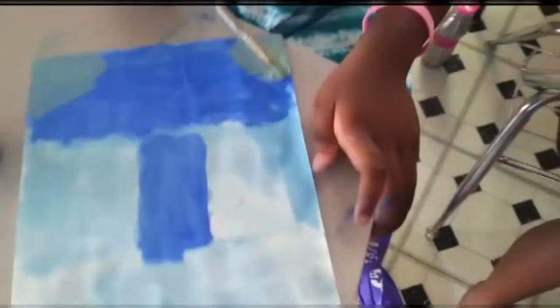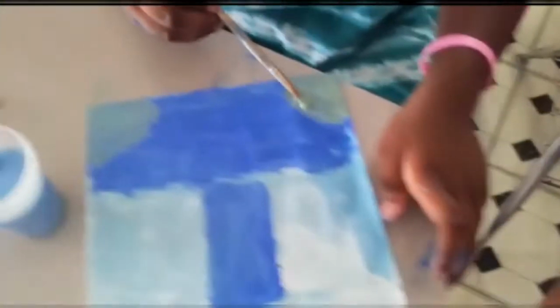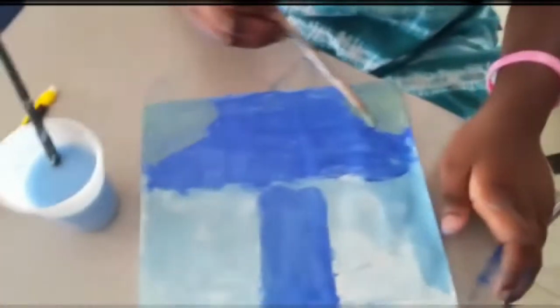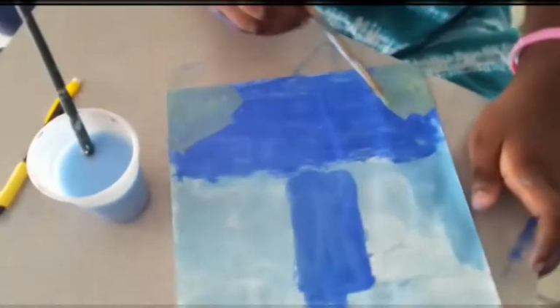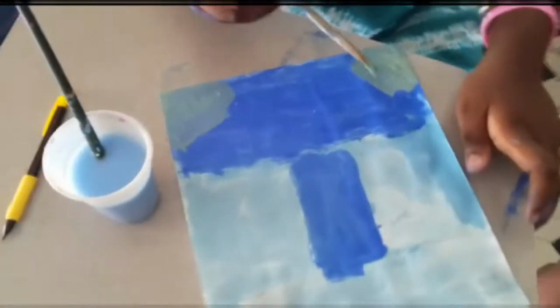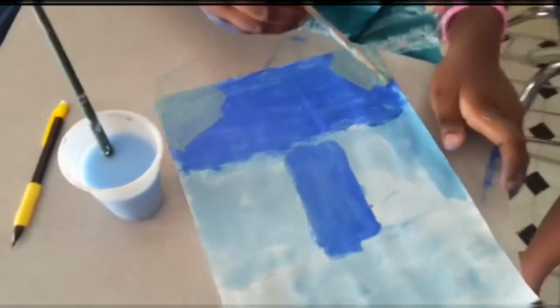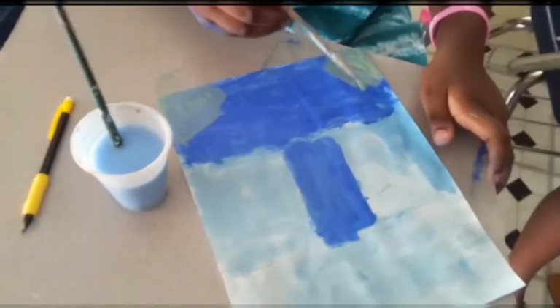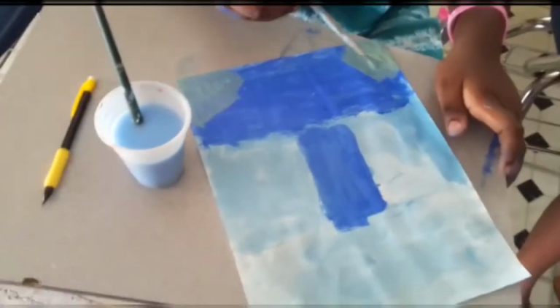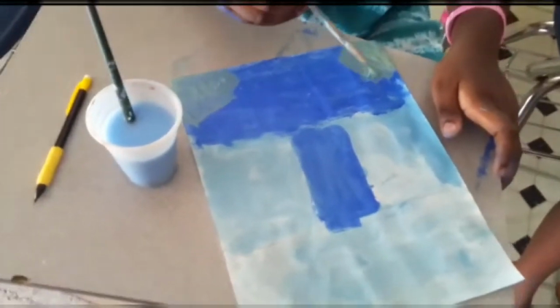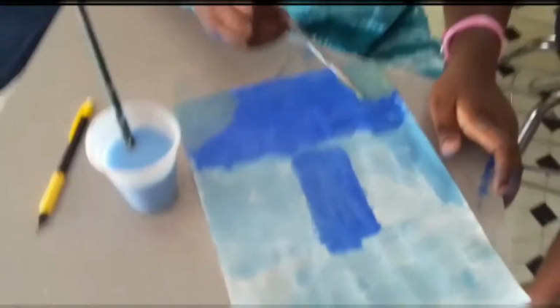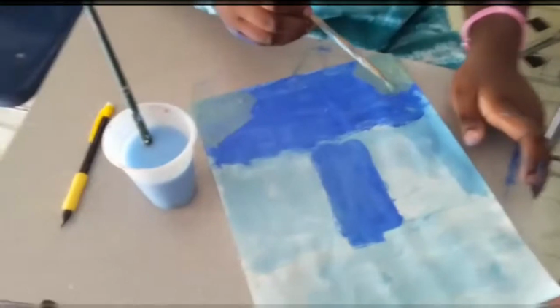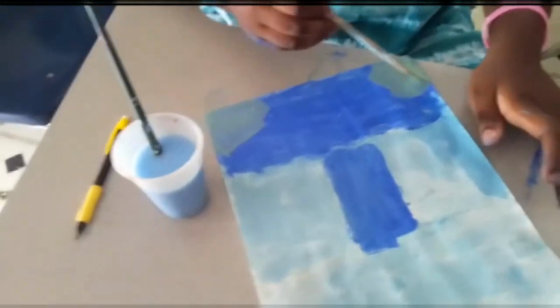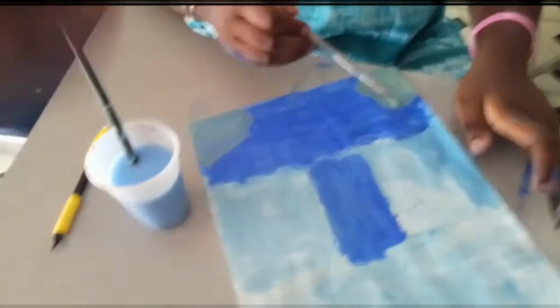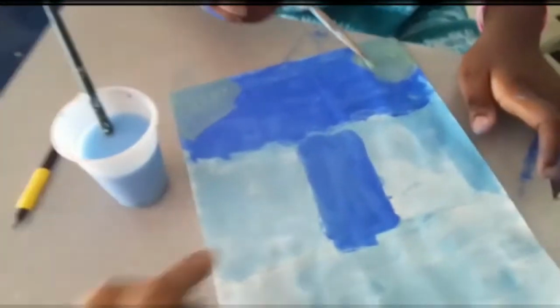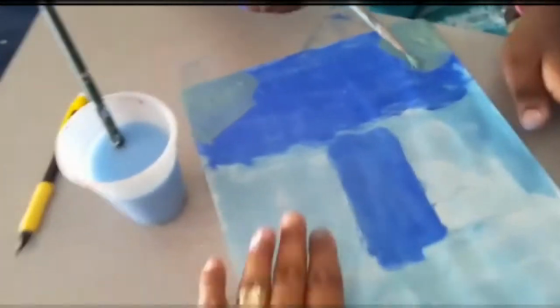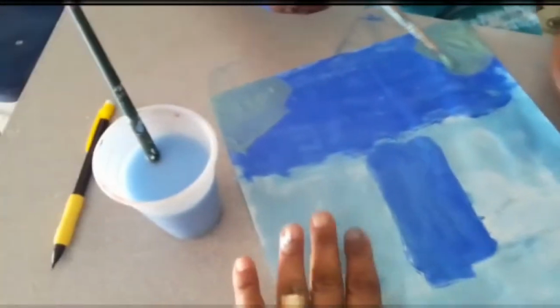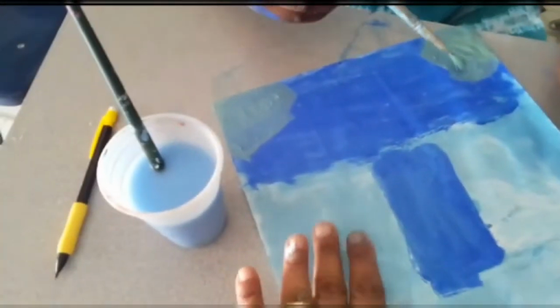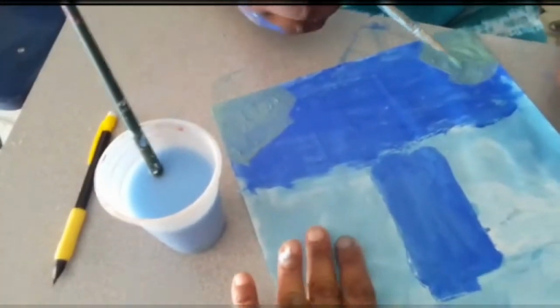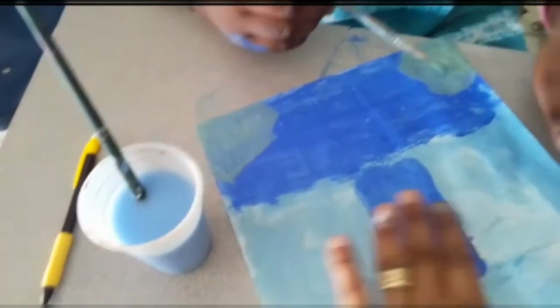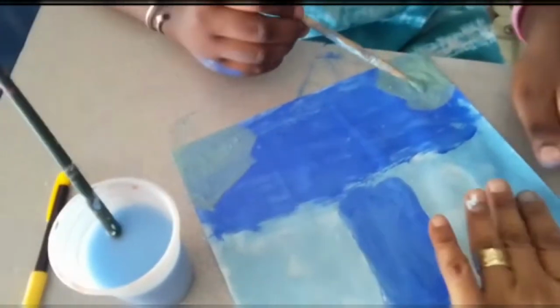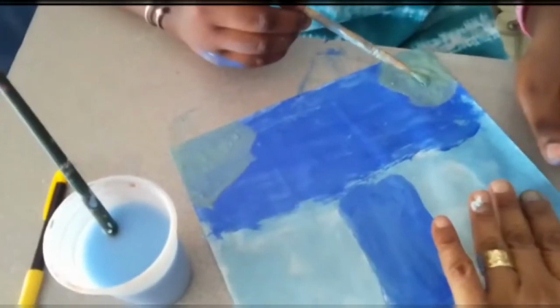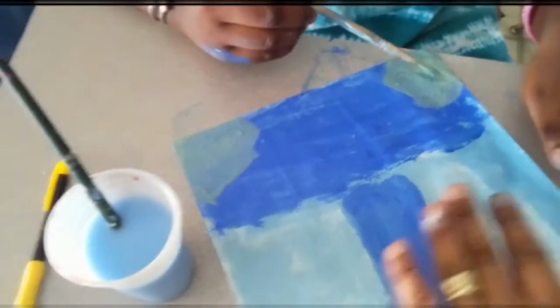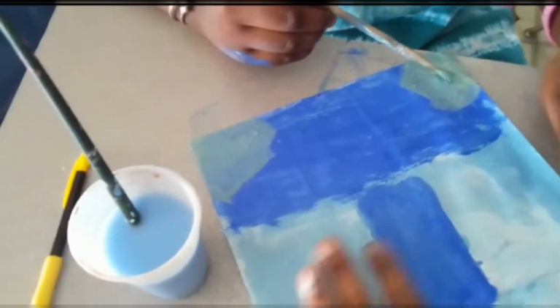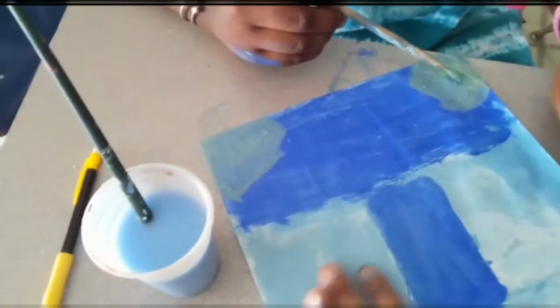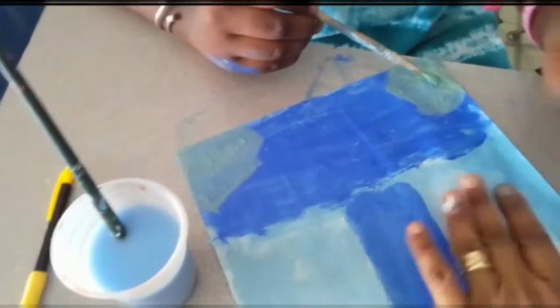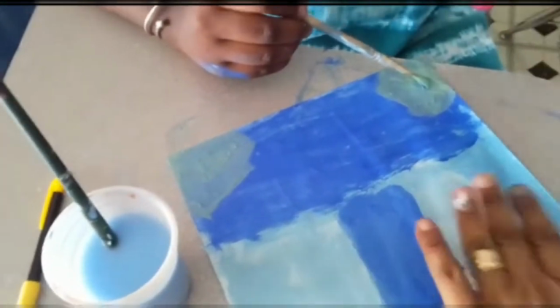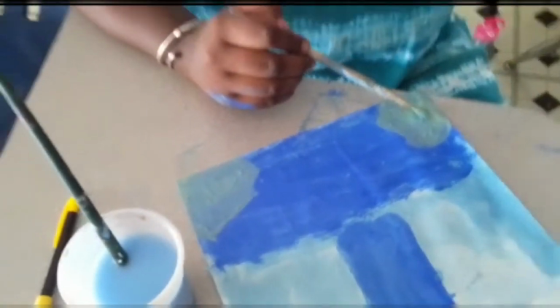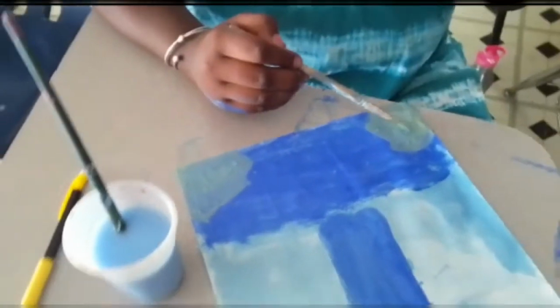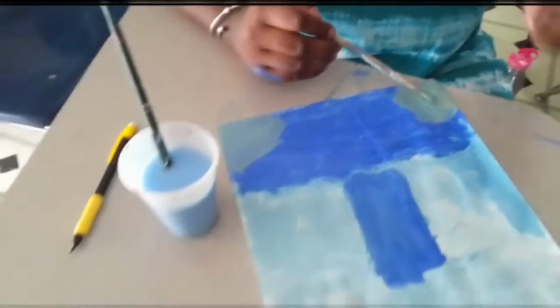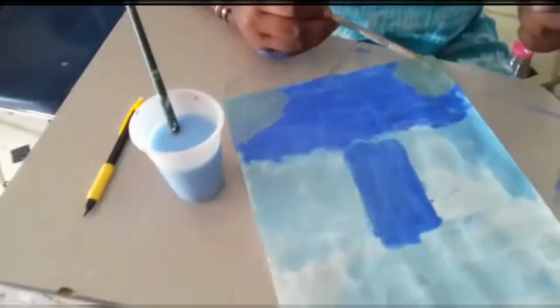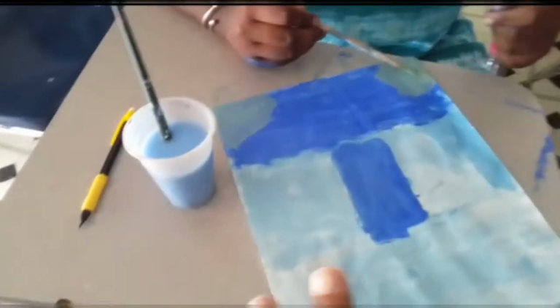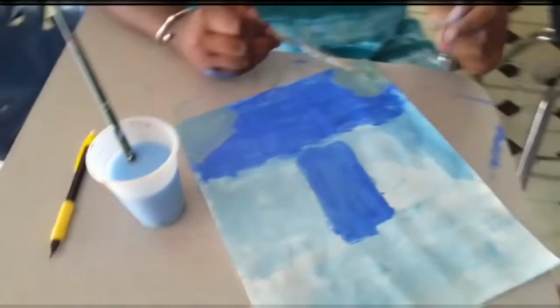And Kelsey — very good, Kelsey. Very good. And don't forget, you have to paint this and this in green.